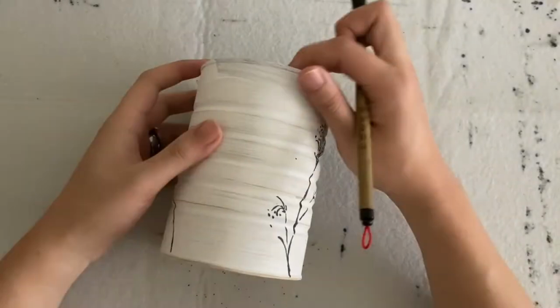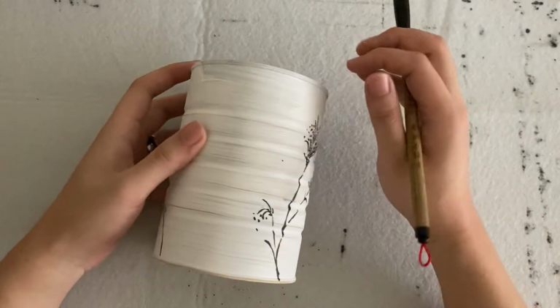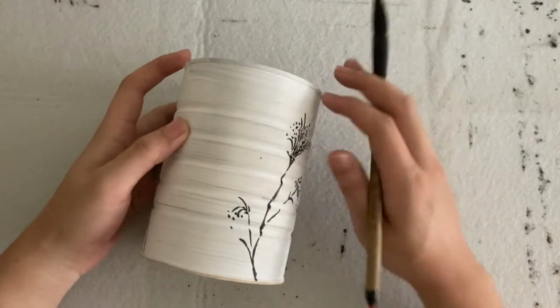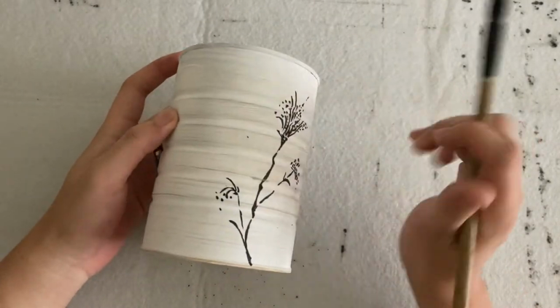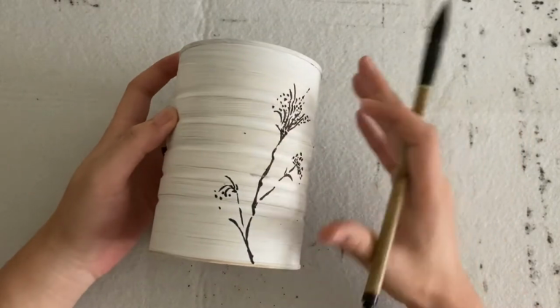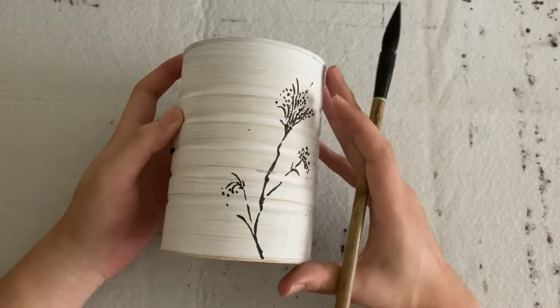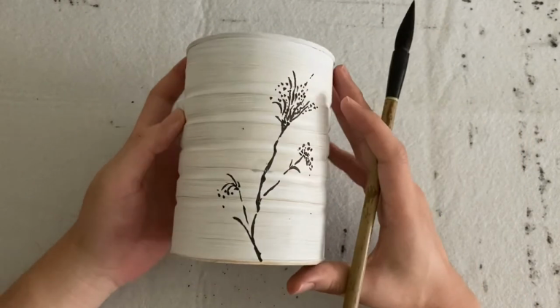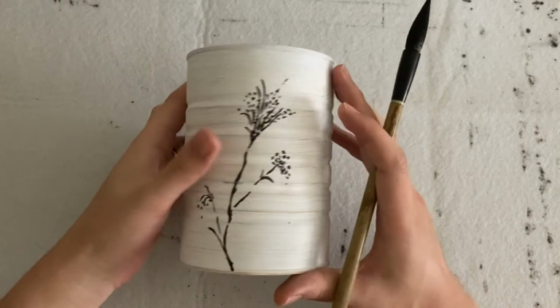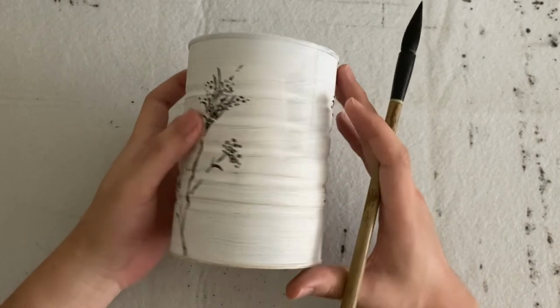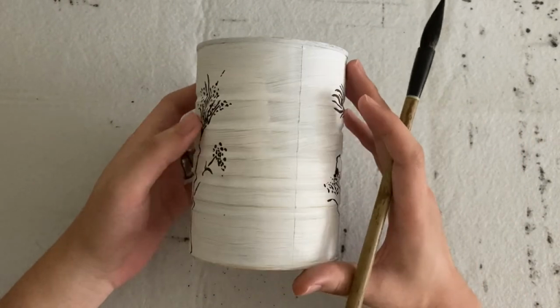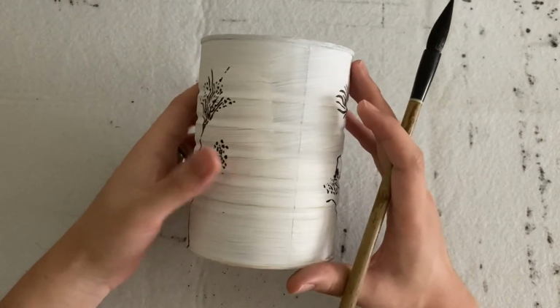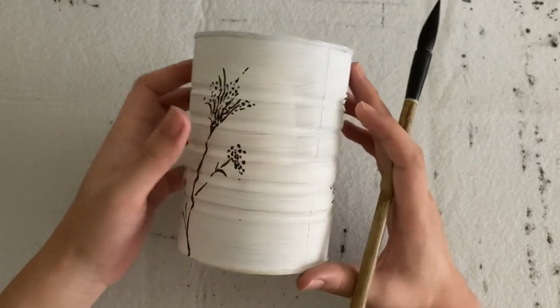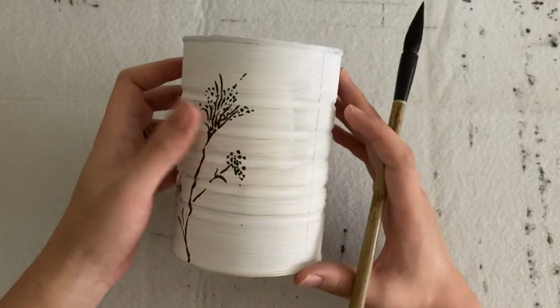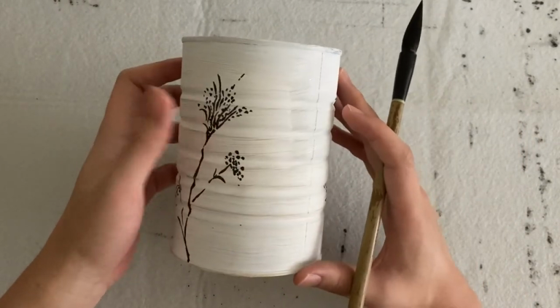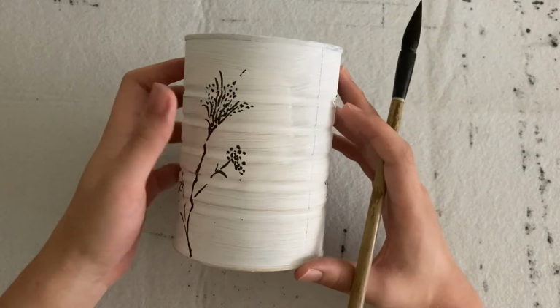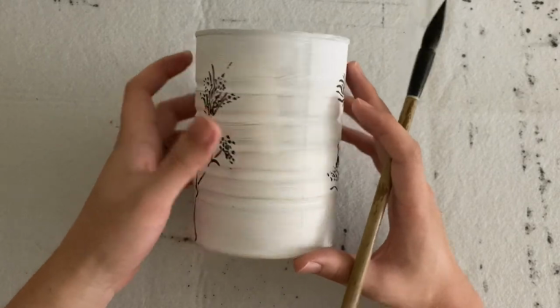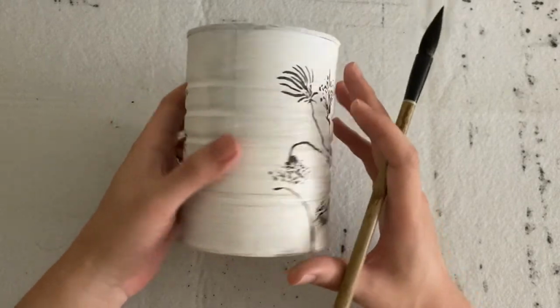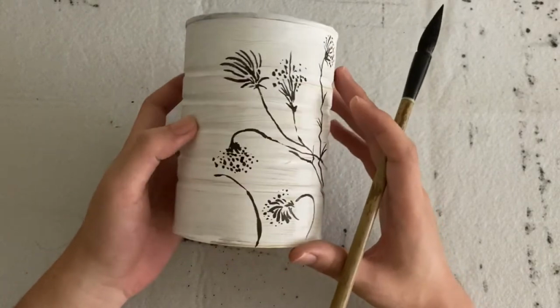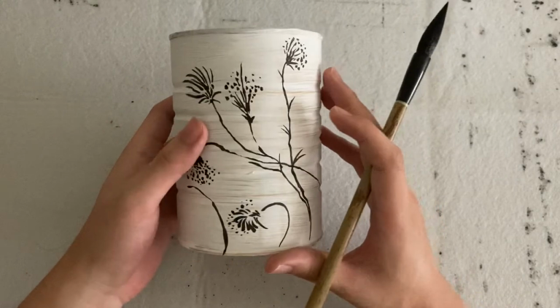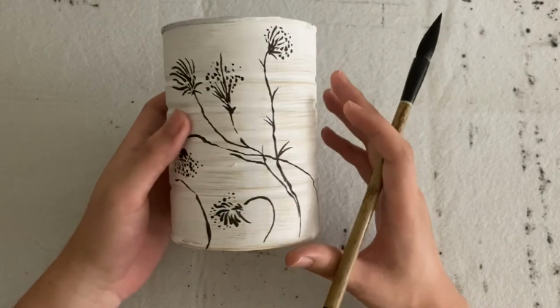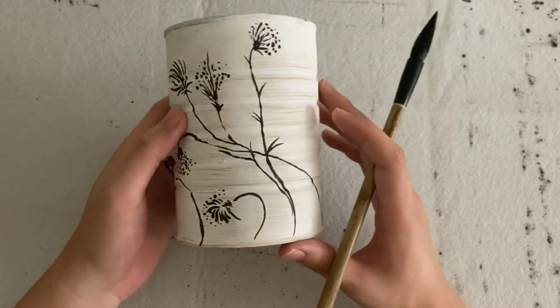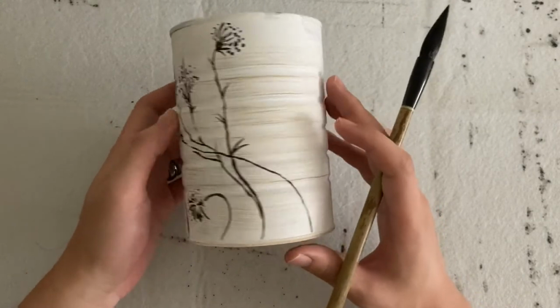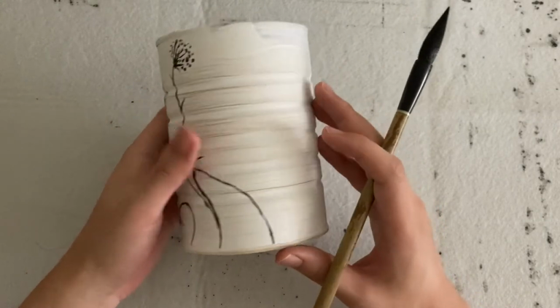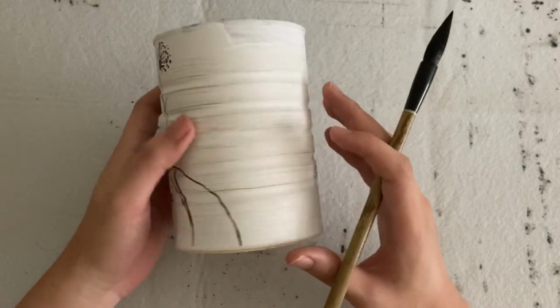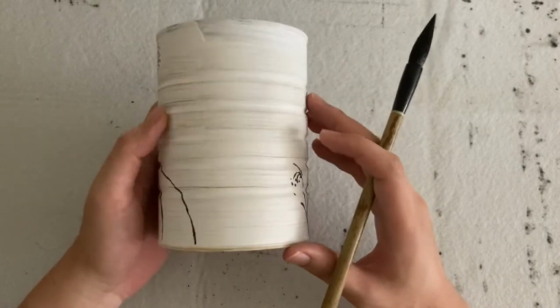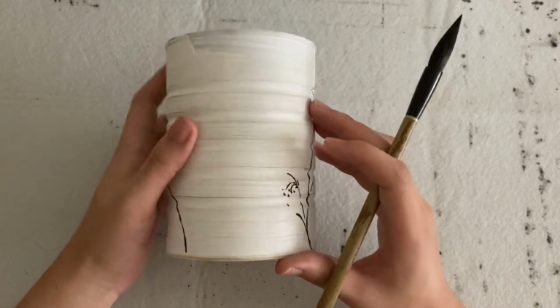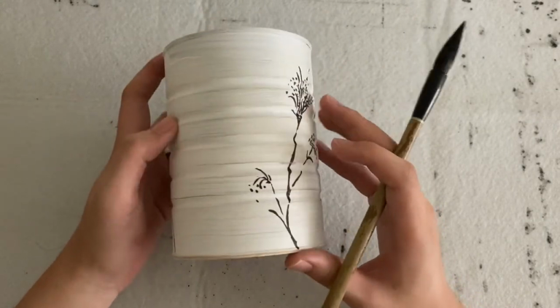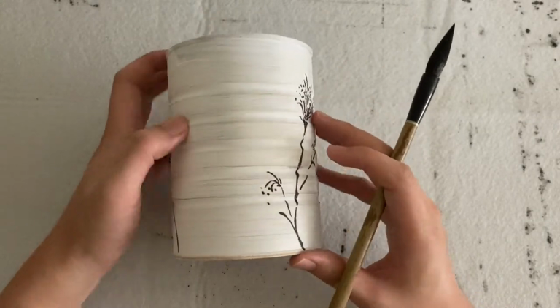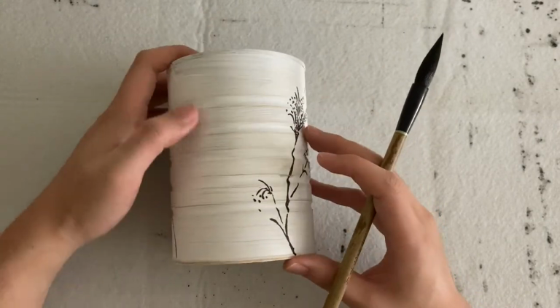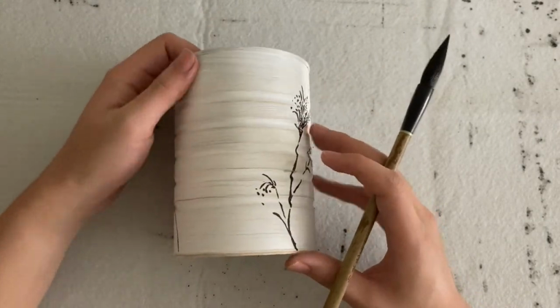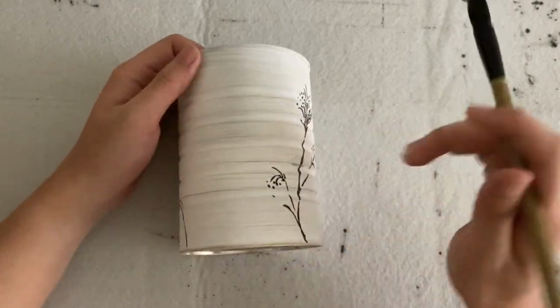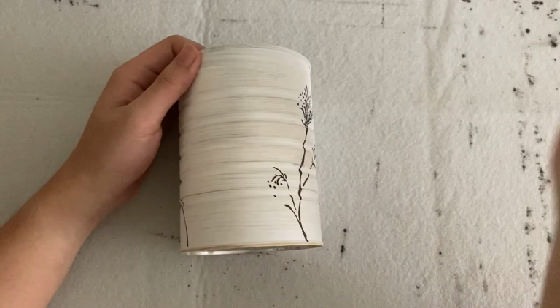So I skipped the drawing part because this video is only about calligraphy. You can obviously draw whatever you like. I just drew some flowers.